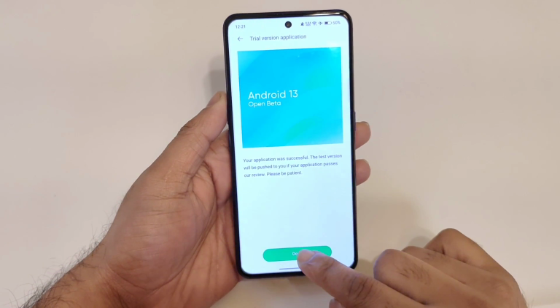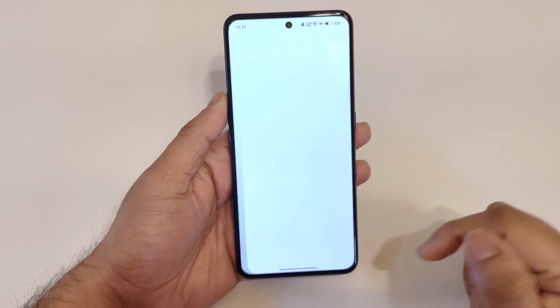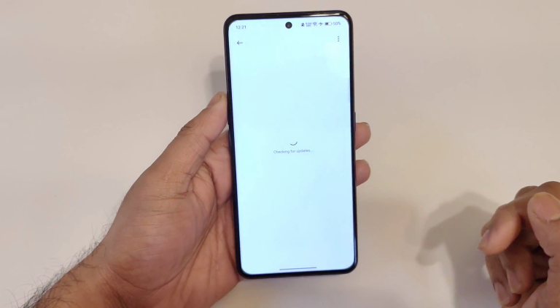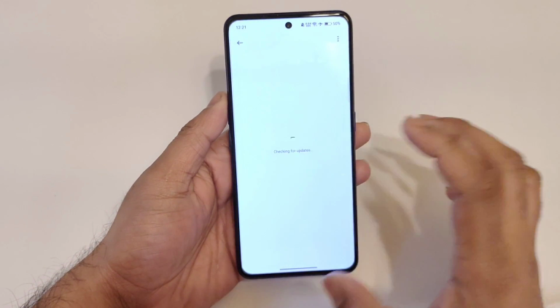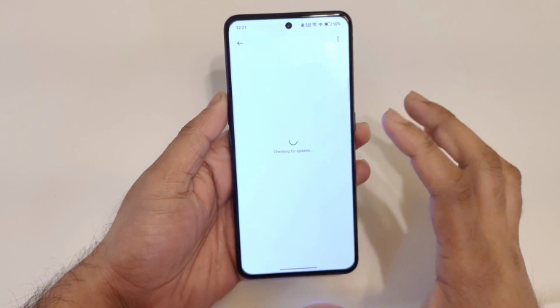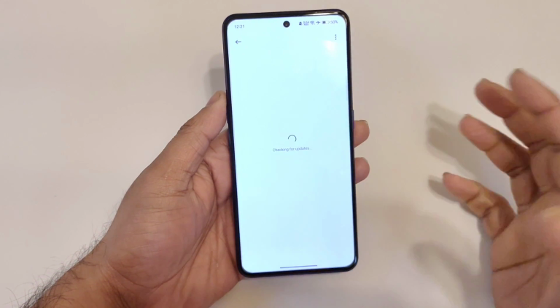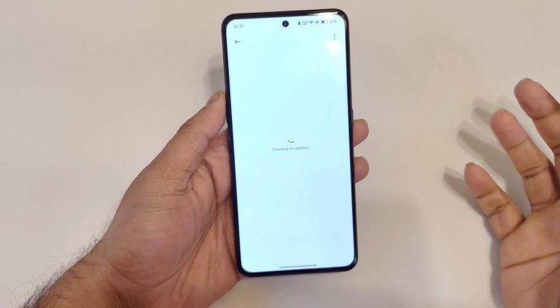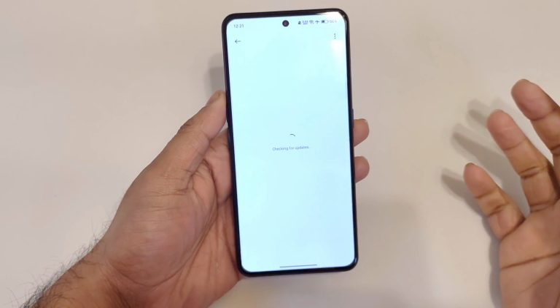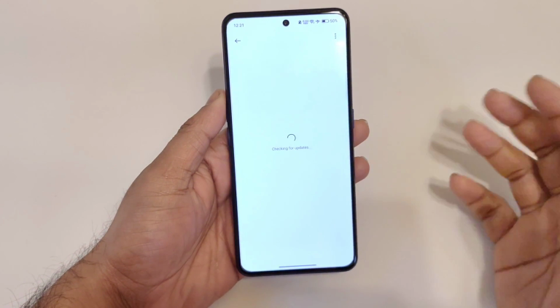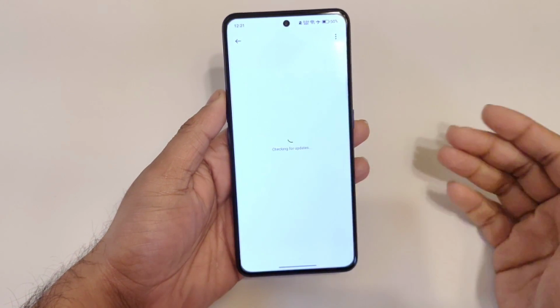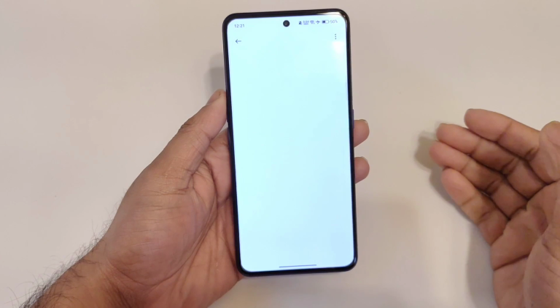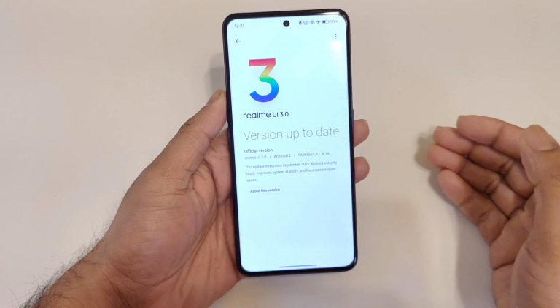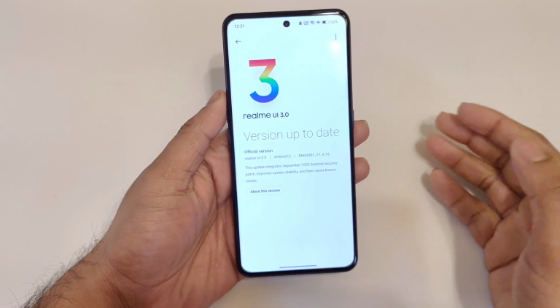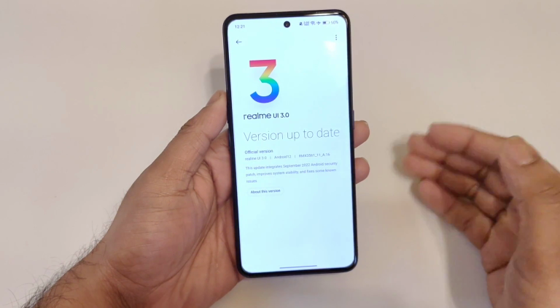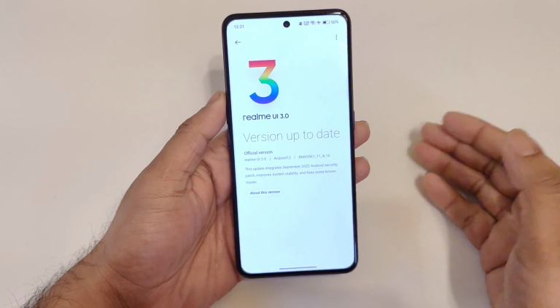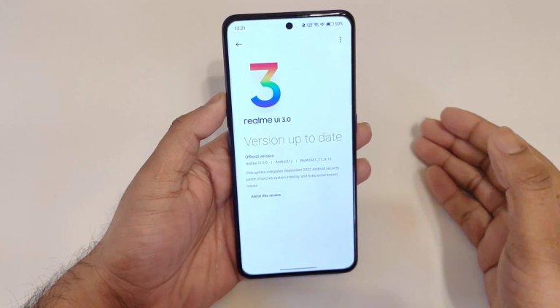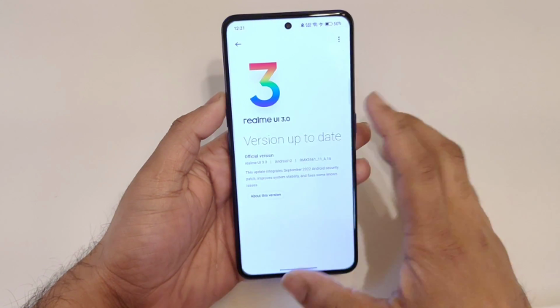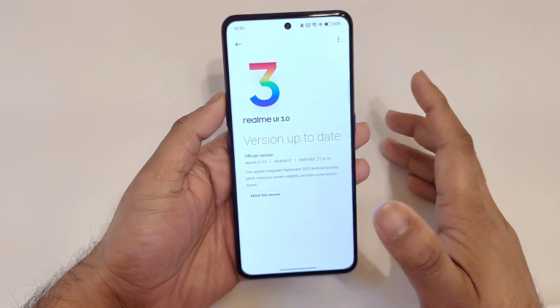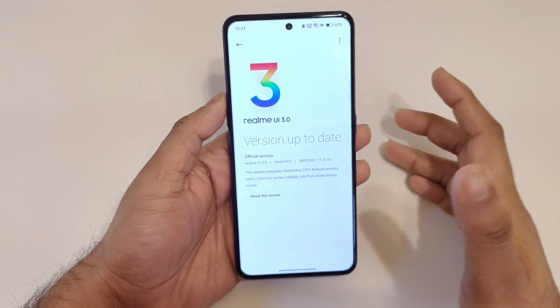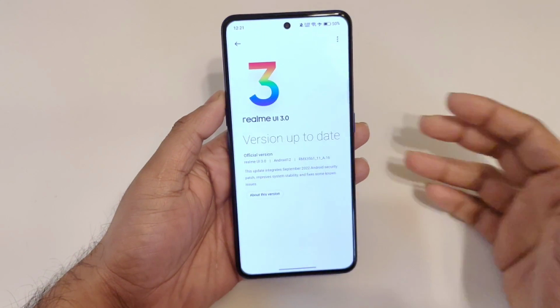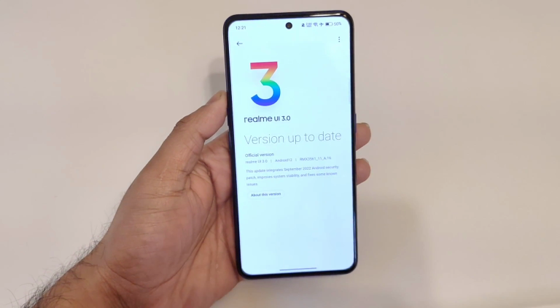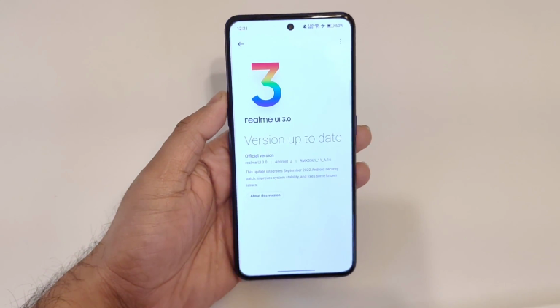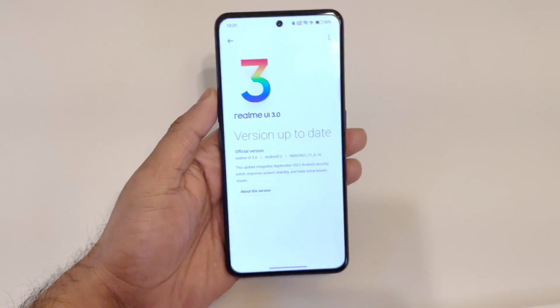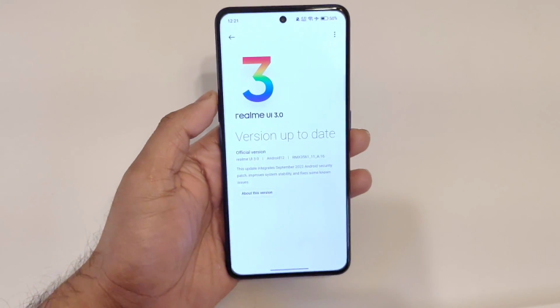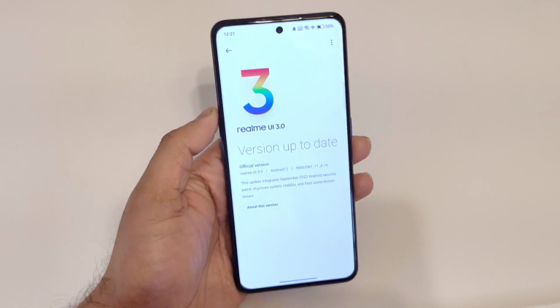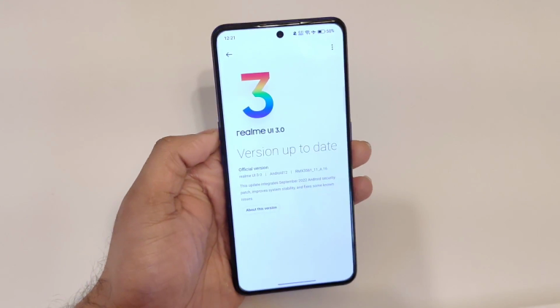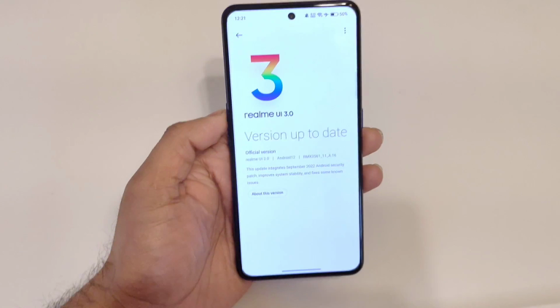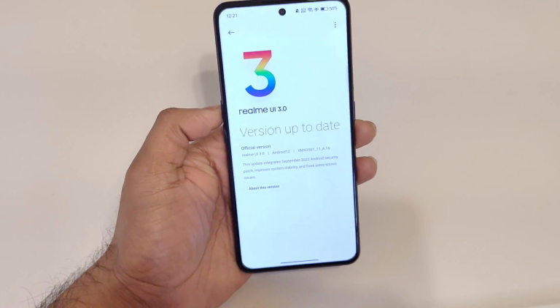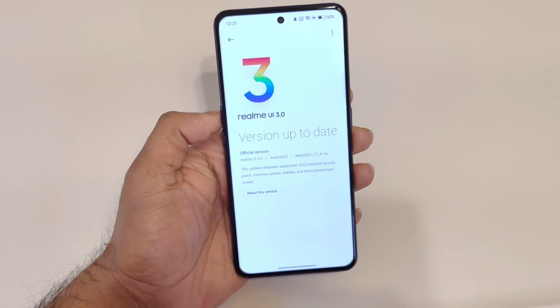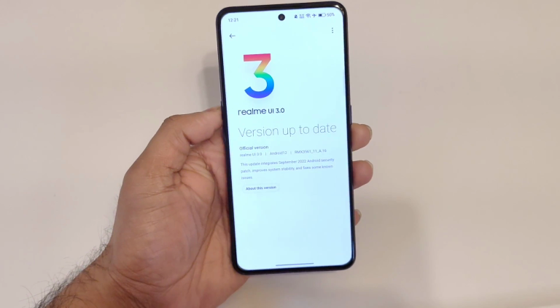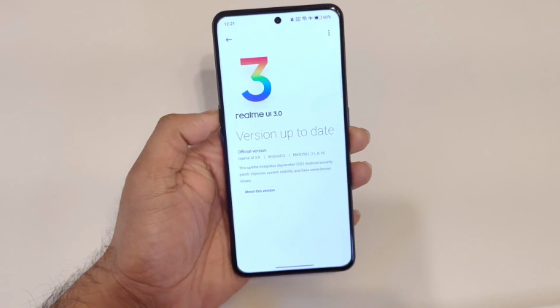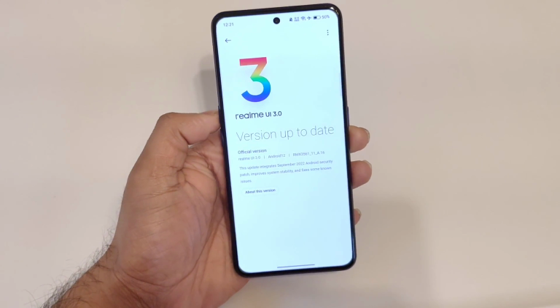Click on Done and then you just need to wait — maybe a couple of hours or maybe one day. Once you receive the update, you can download it successfully.